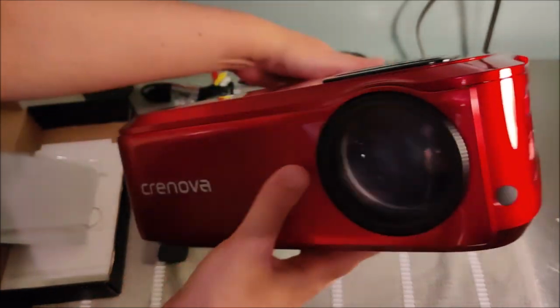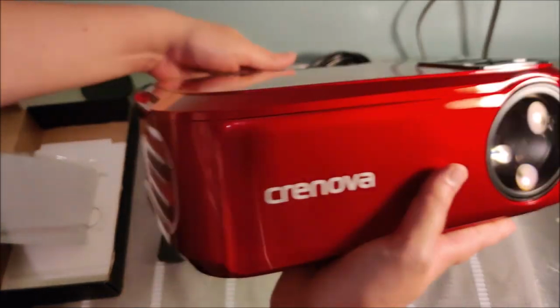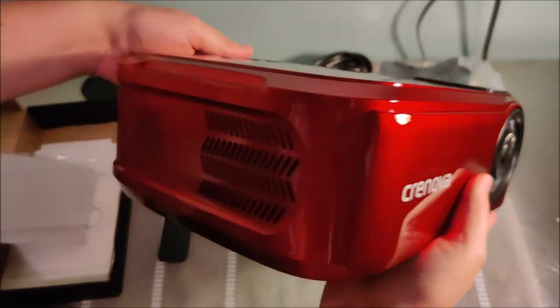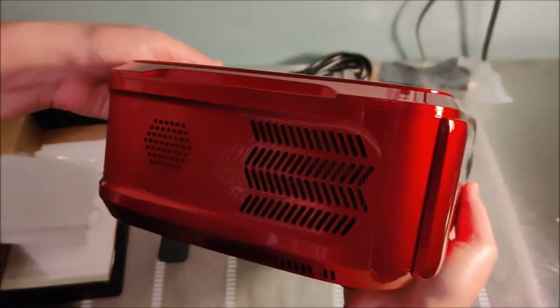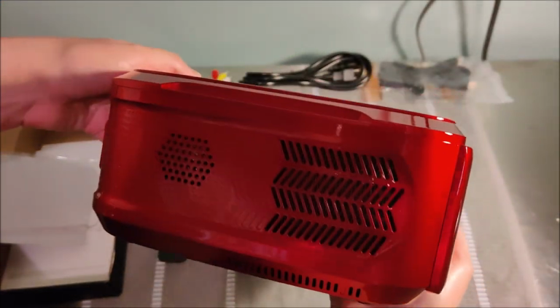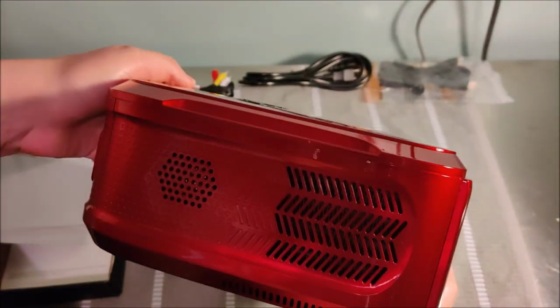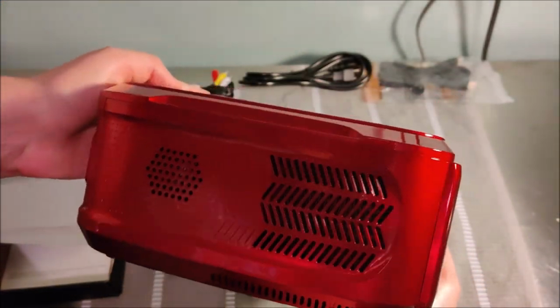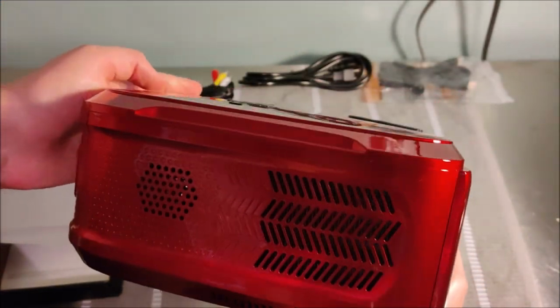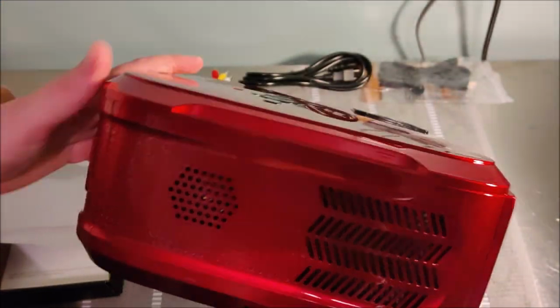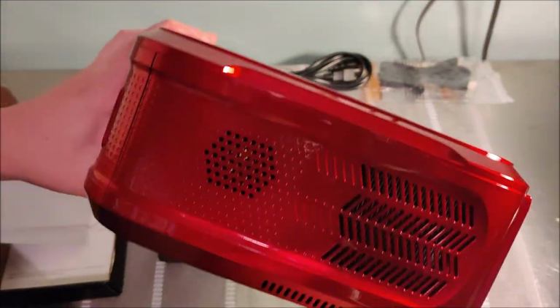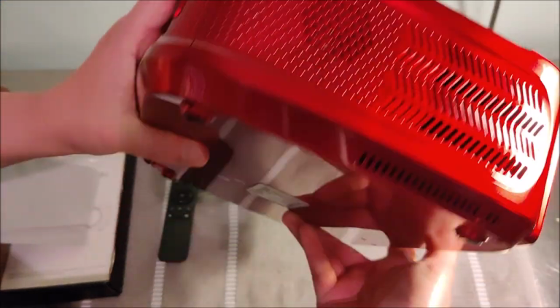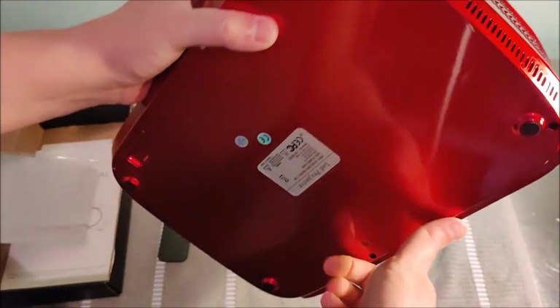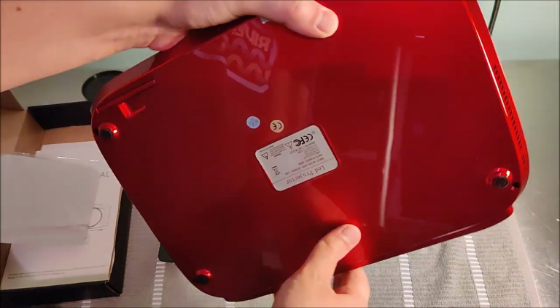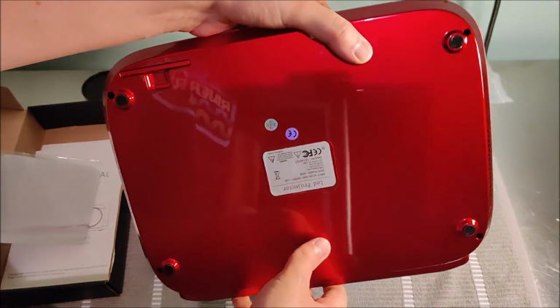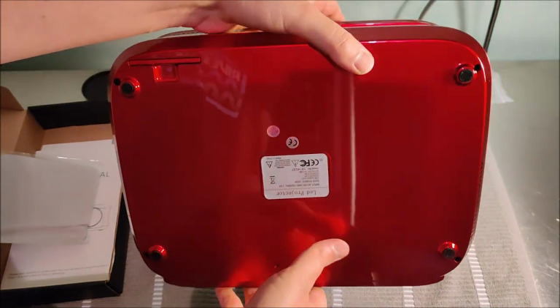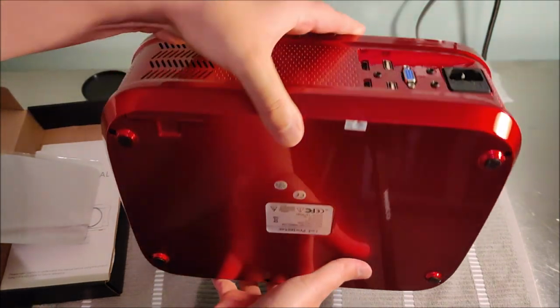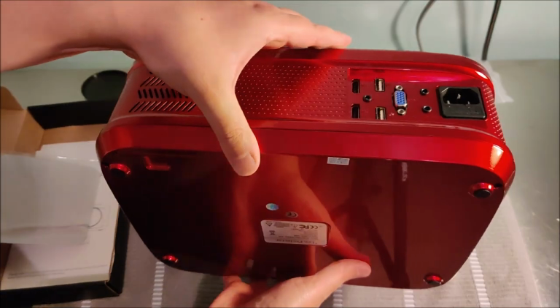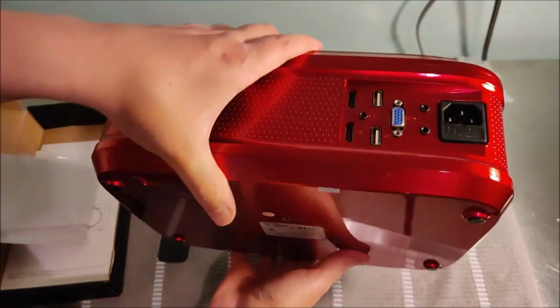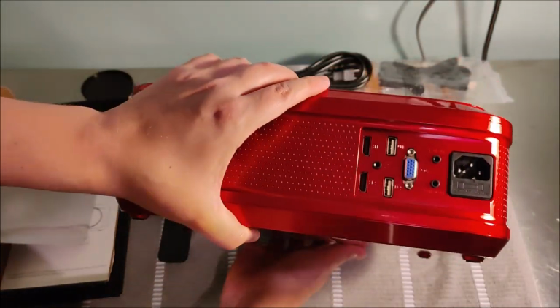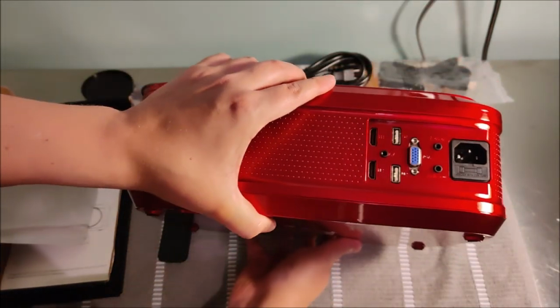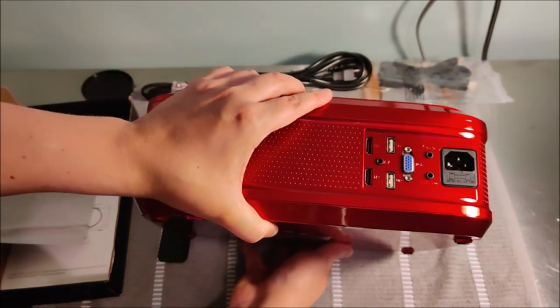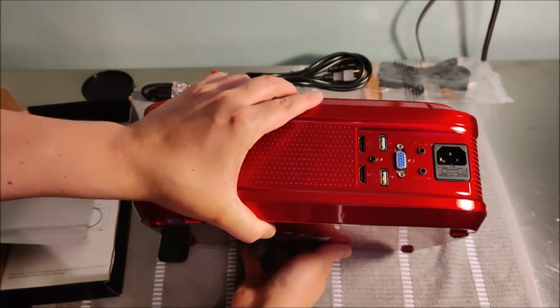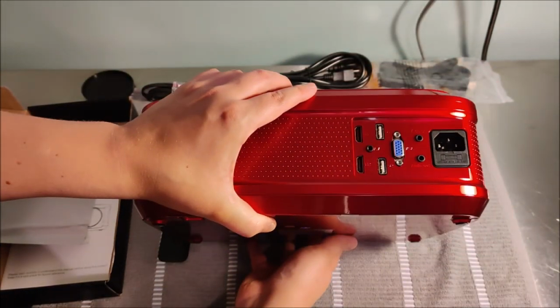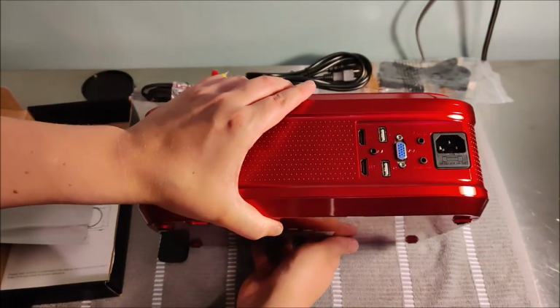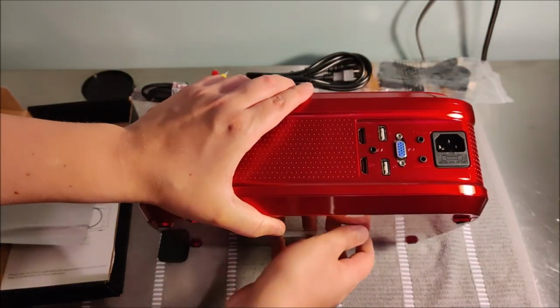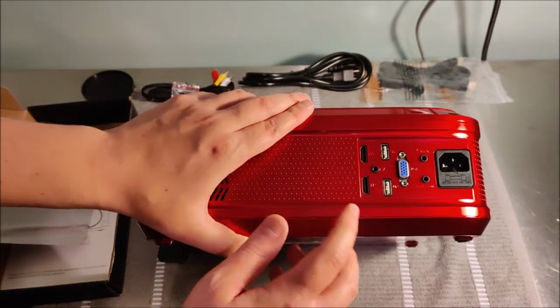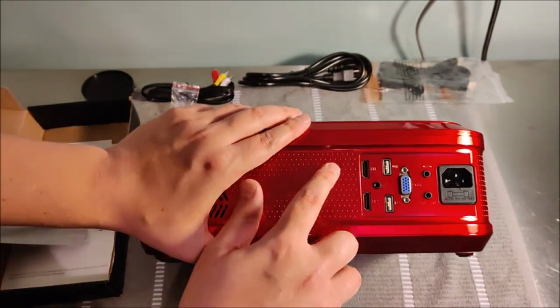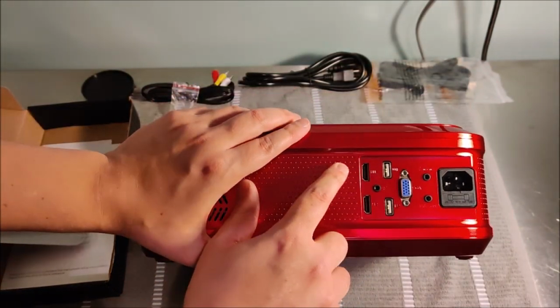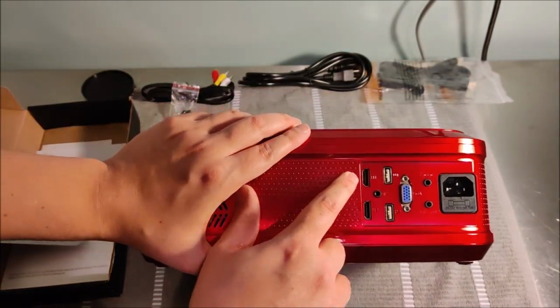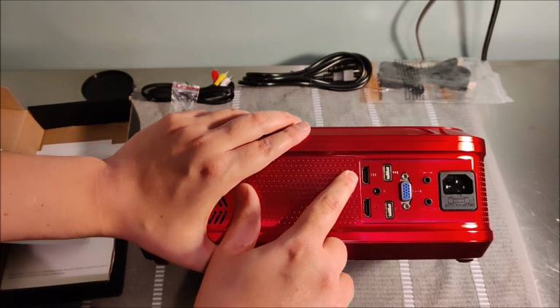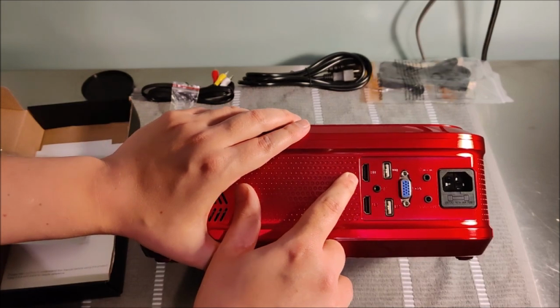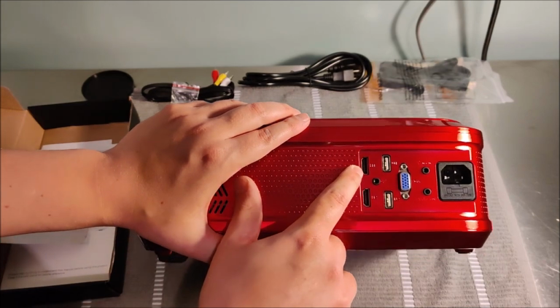This thing is really sleek and feels nice right out of the box — I love that shiny red paint. On the back, we're going to have all of our different connection options.